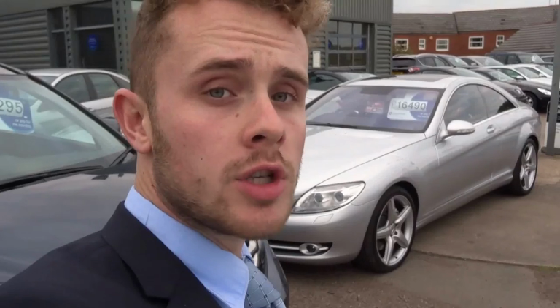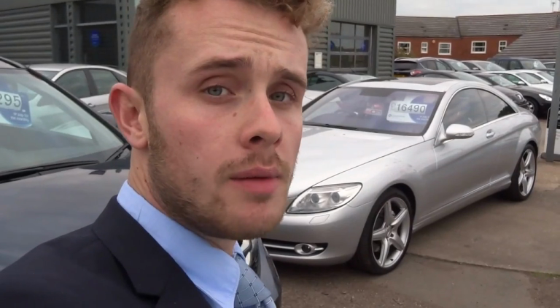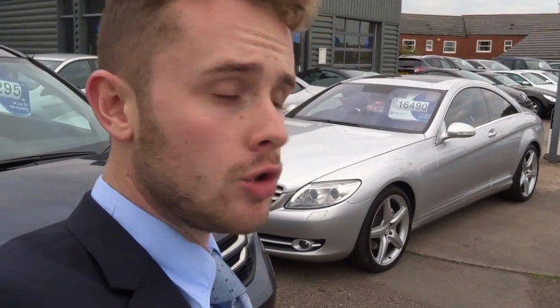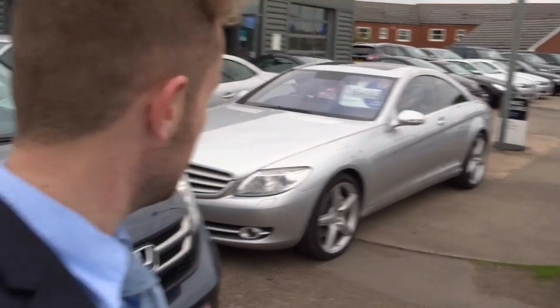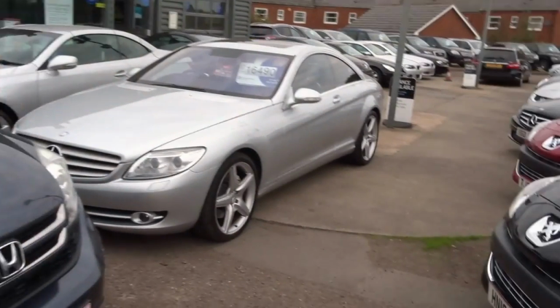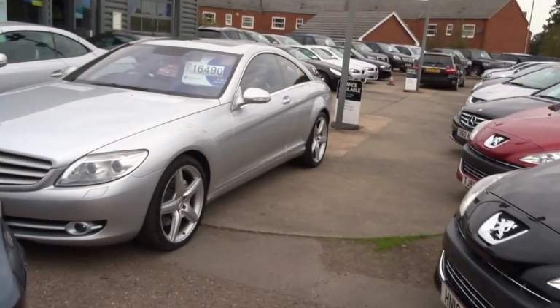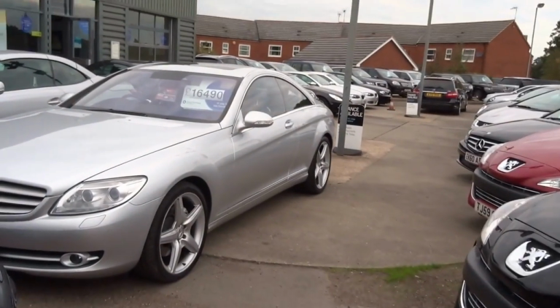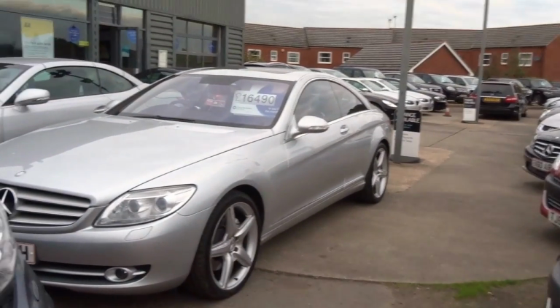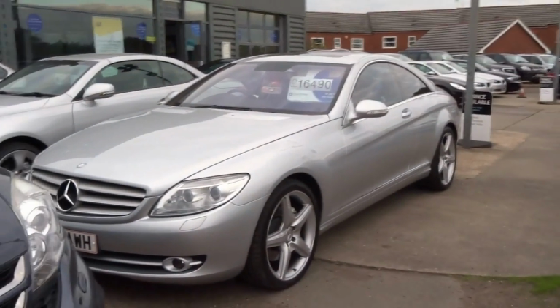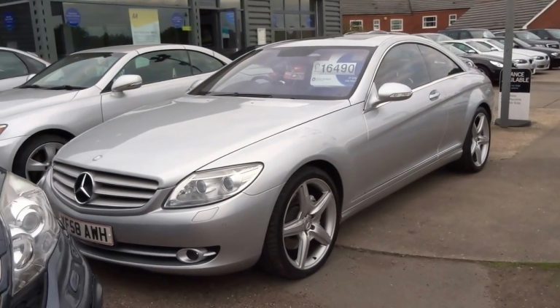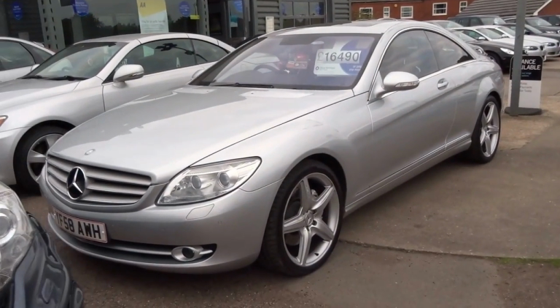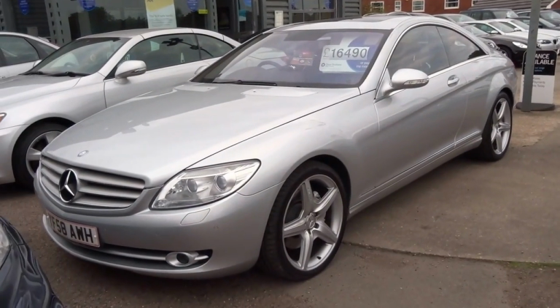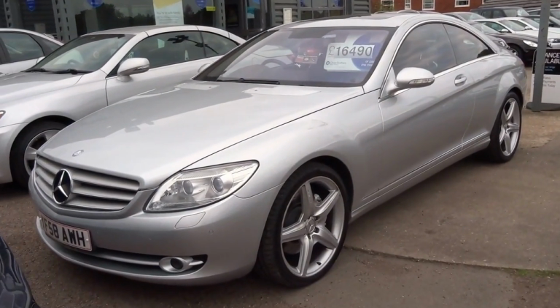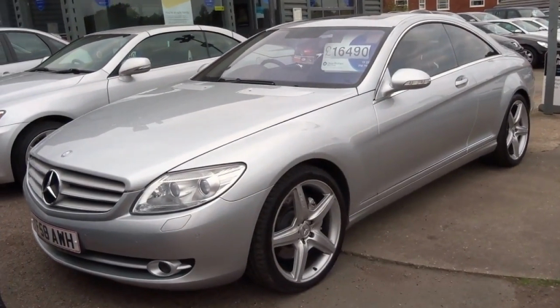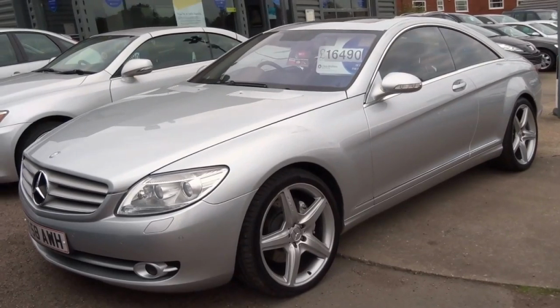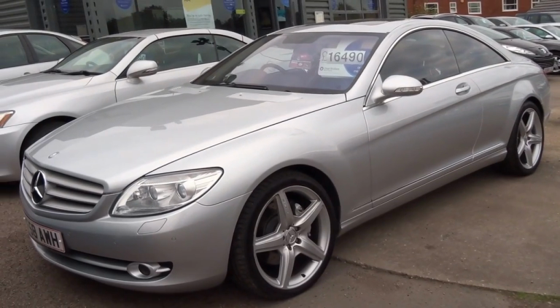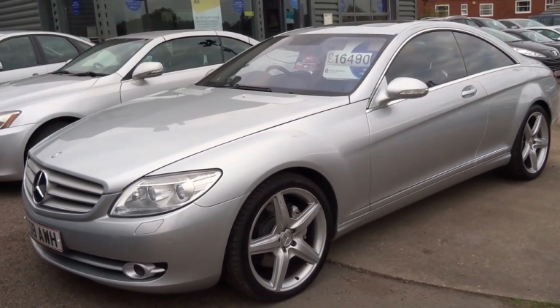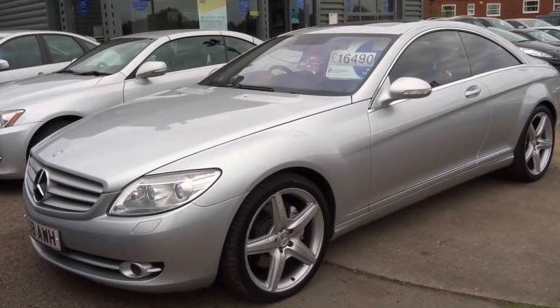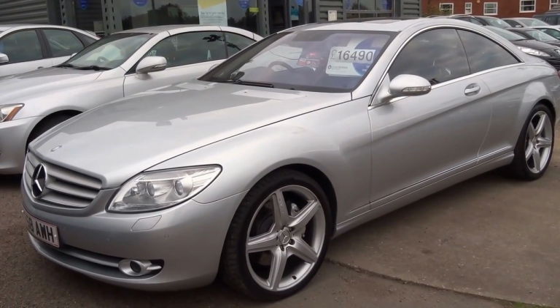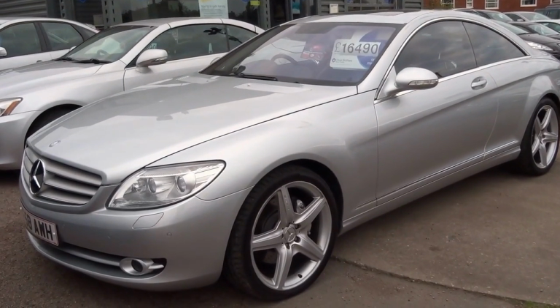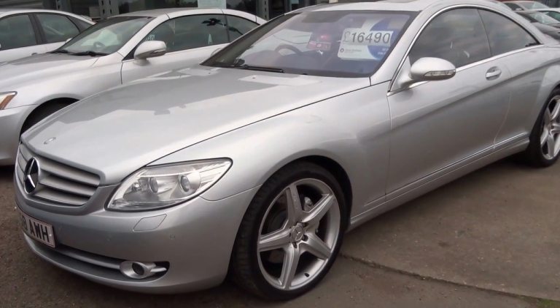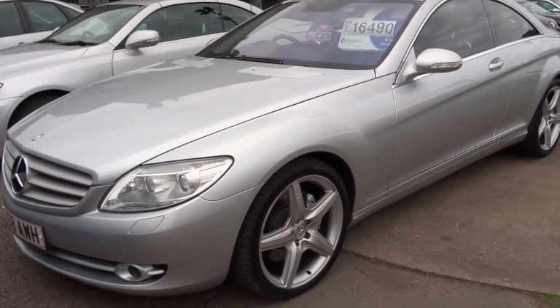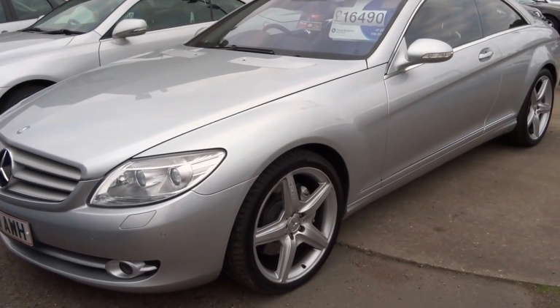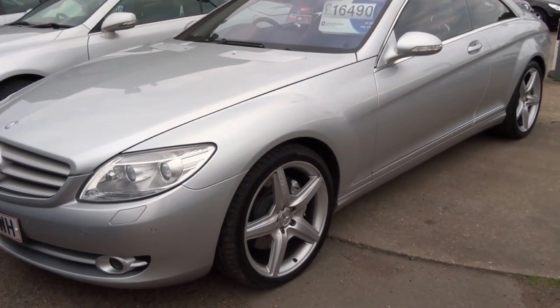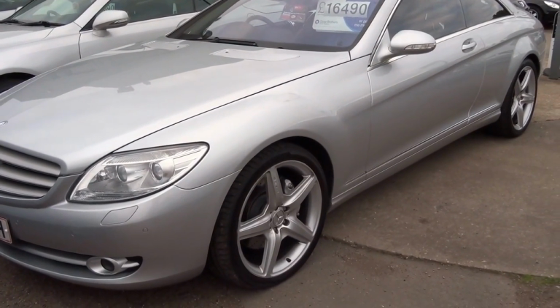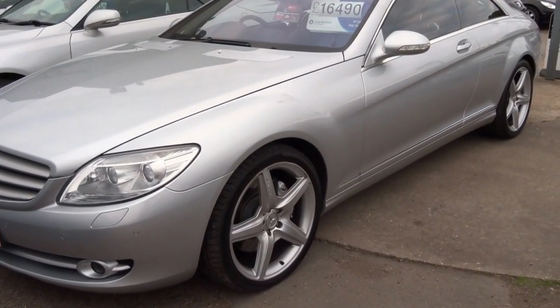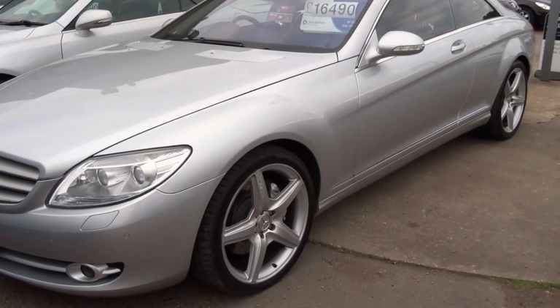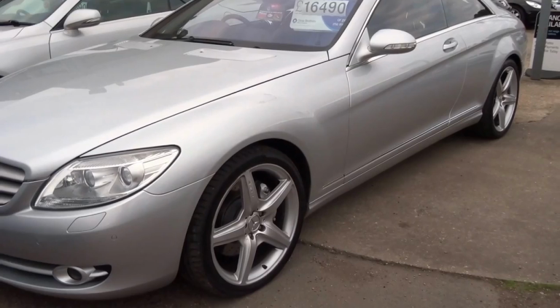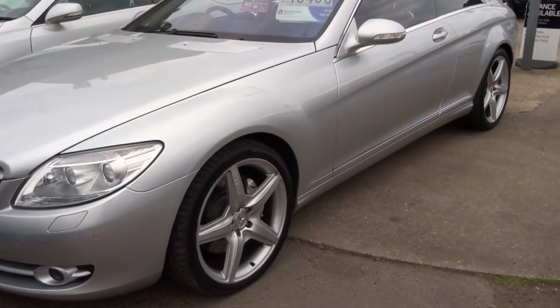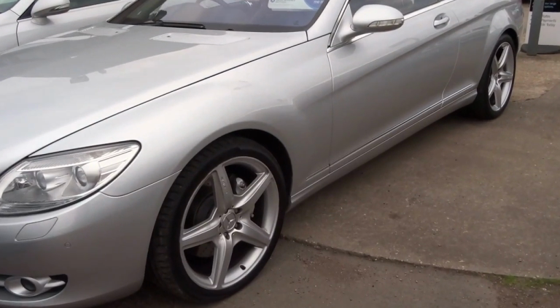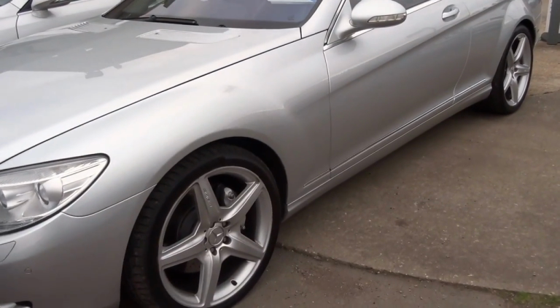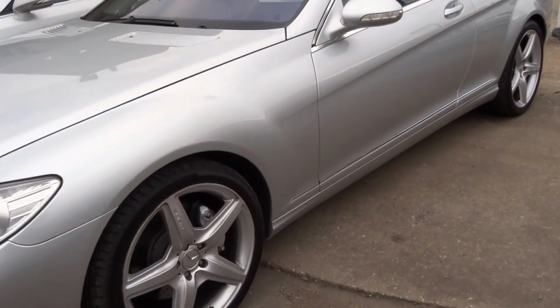Welcome to Country Car, my name is George. I'm just going to walk you around this Mercedes CL 500 — beautiful car at £16,490. I'm going to walk you around and take you through some of the features.